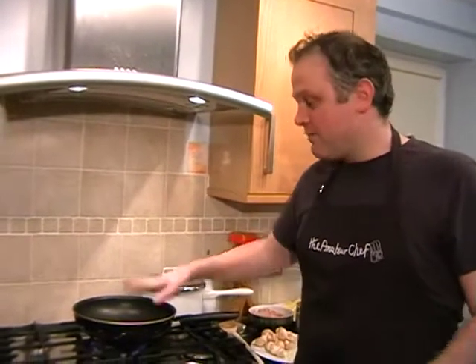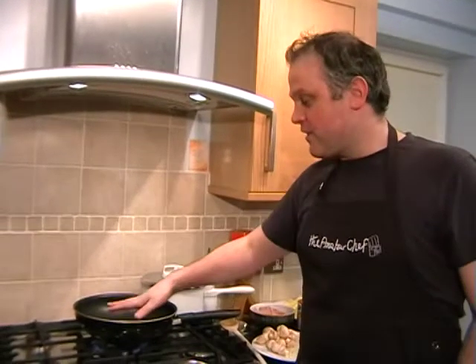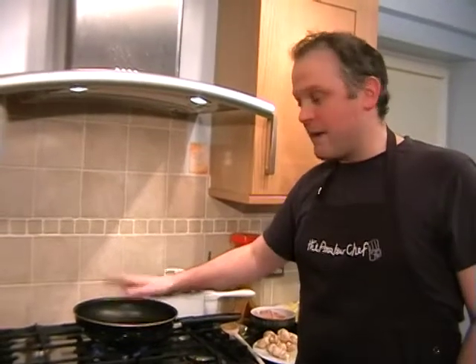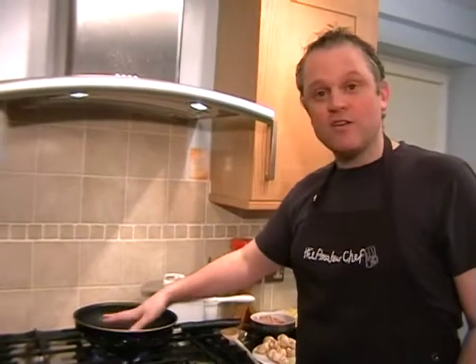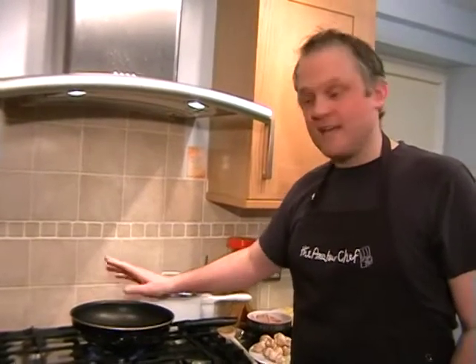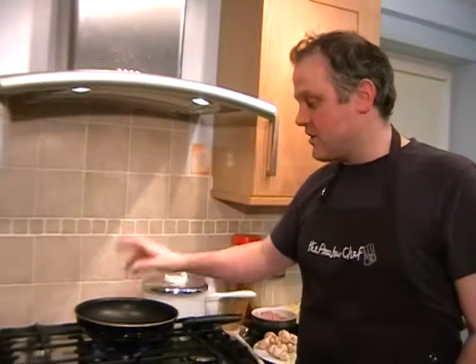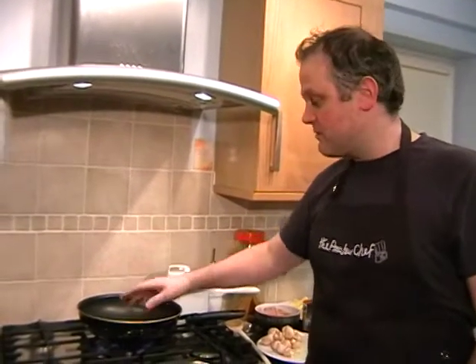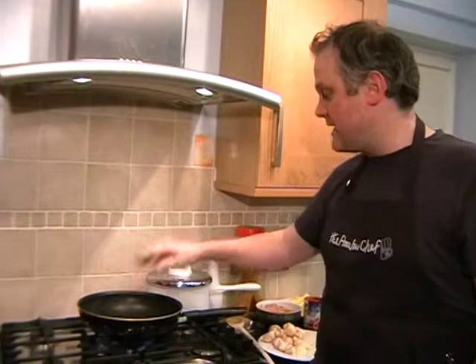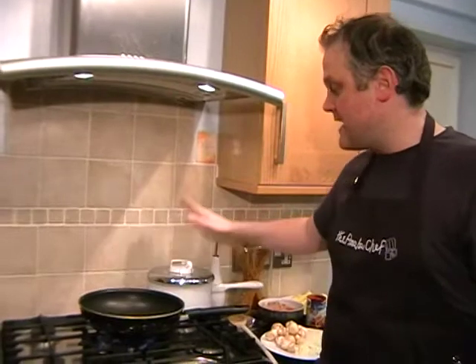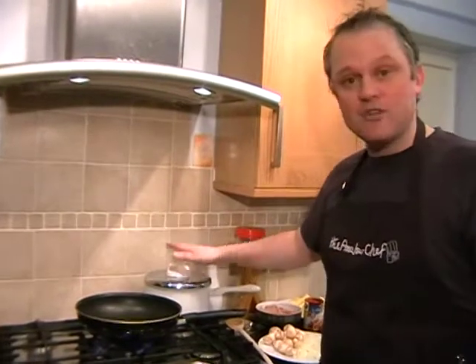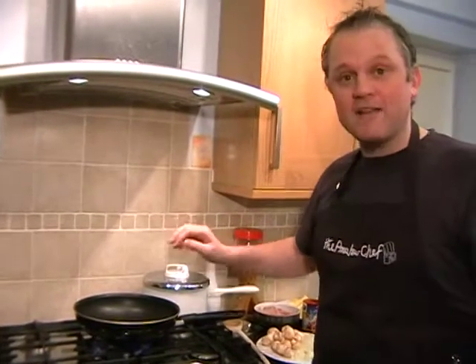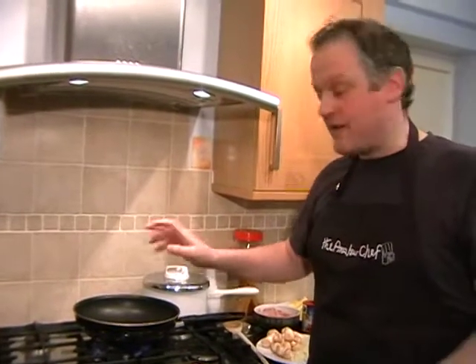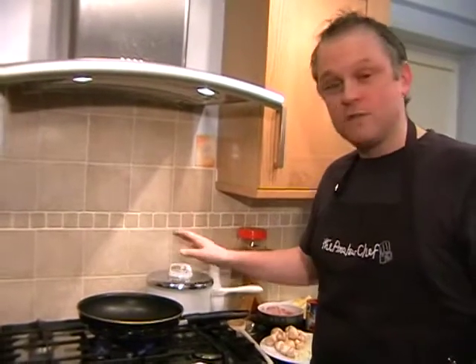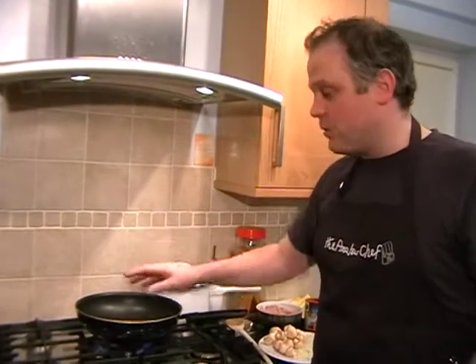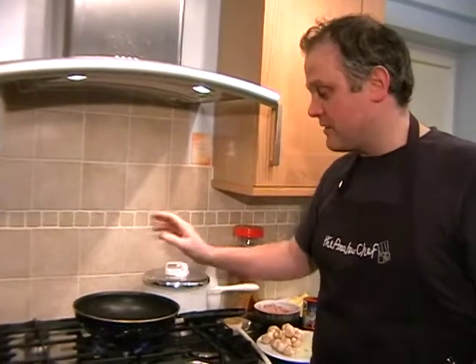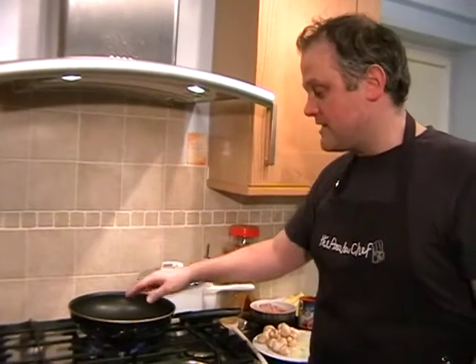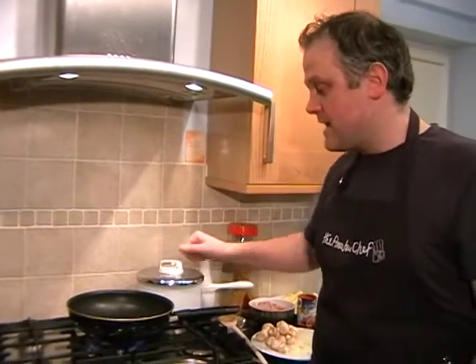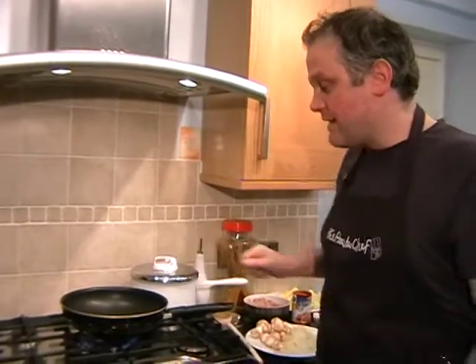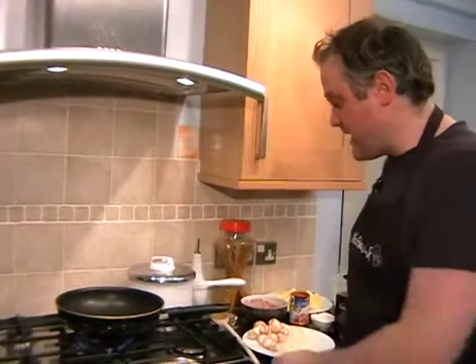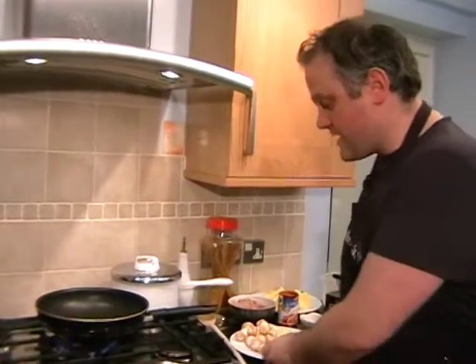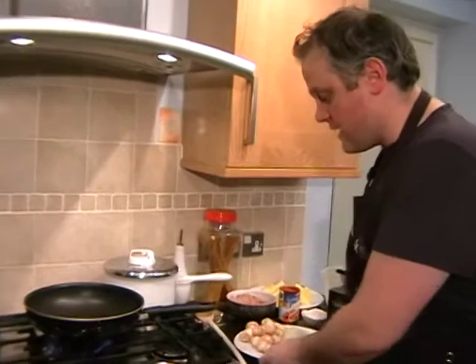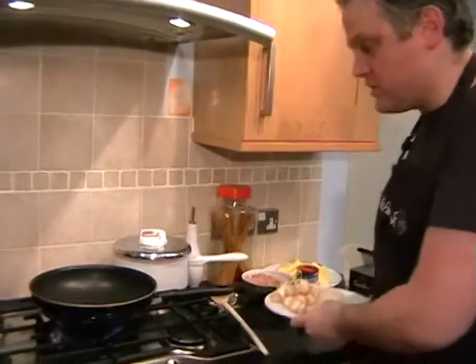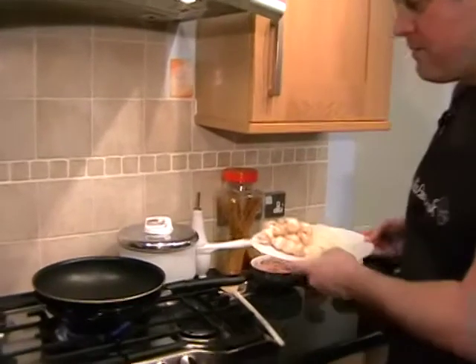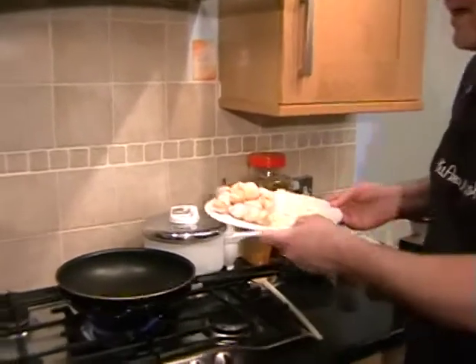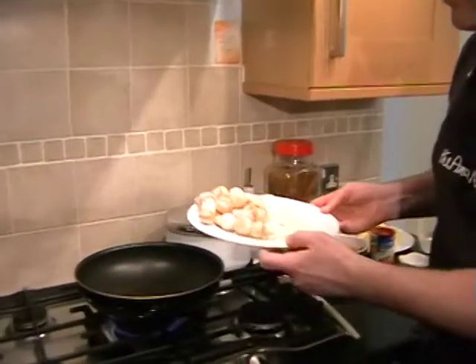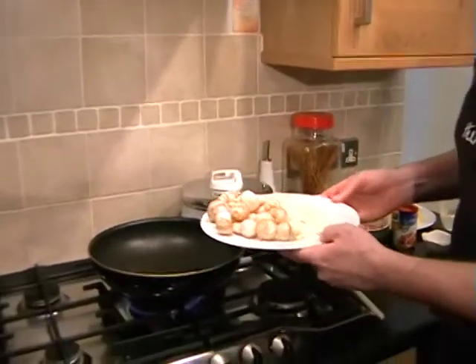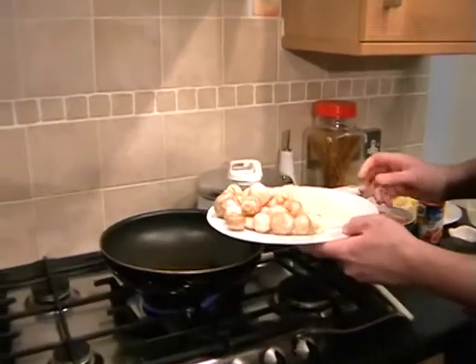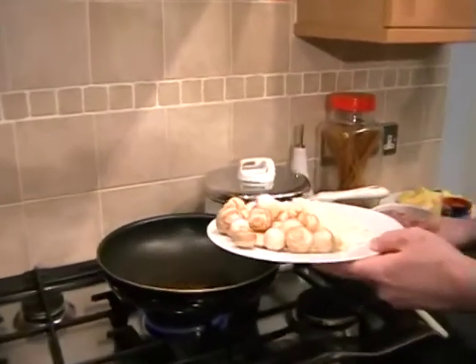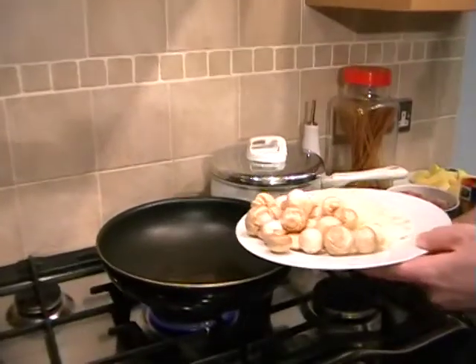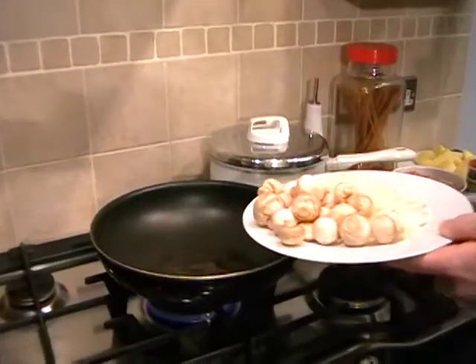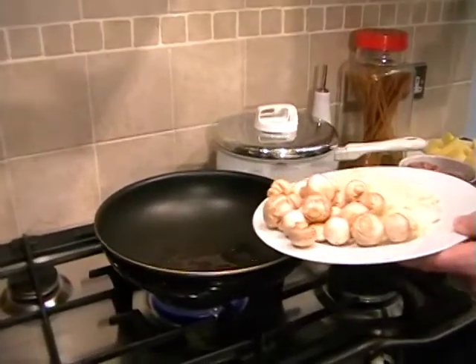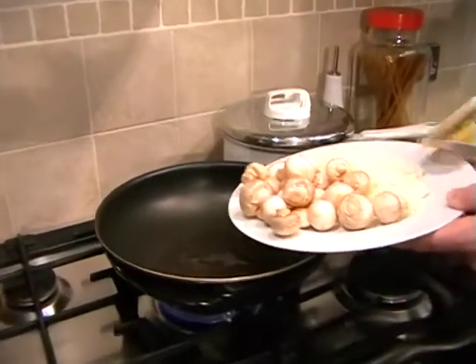Hopefully you've got your pan on, getting nice and hot with some oil in it, and your pan of salted boiling water for the potatoes, and we can get straight on and just pop the mushrooms and the onions straight into your frying pan.